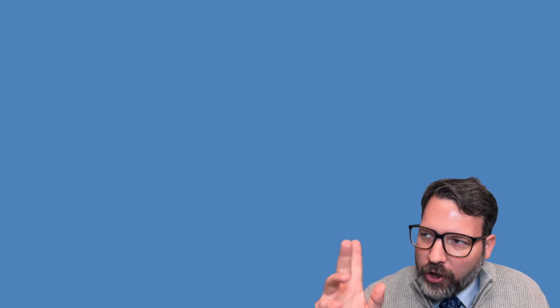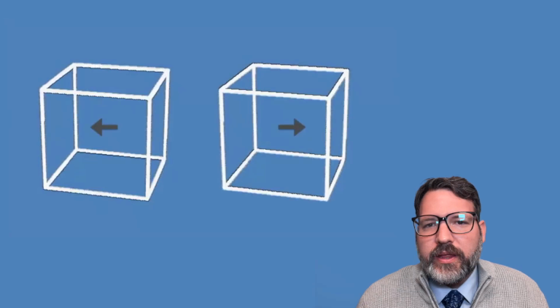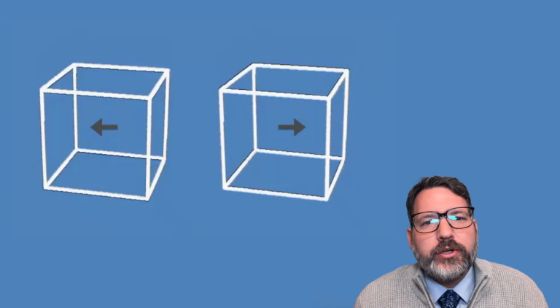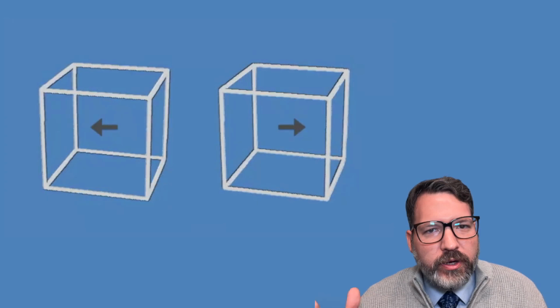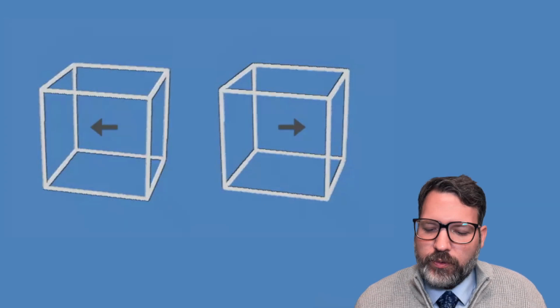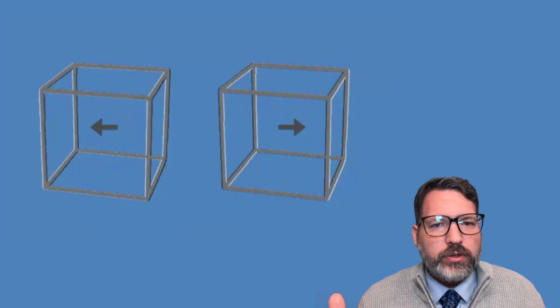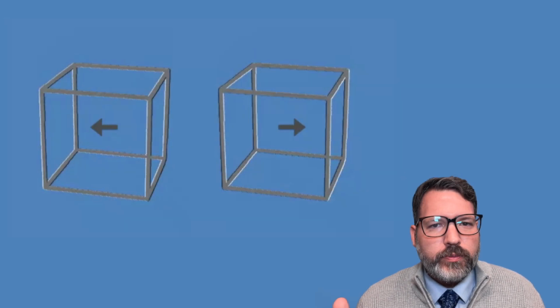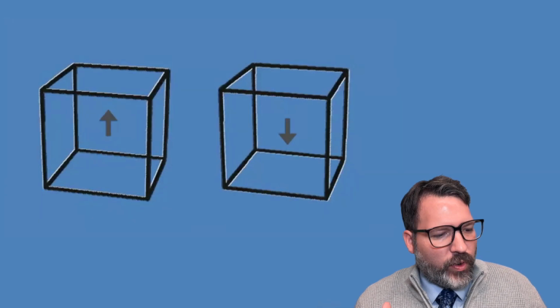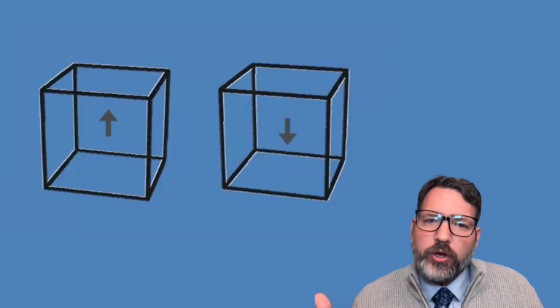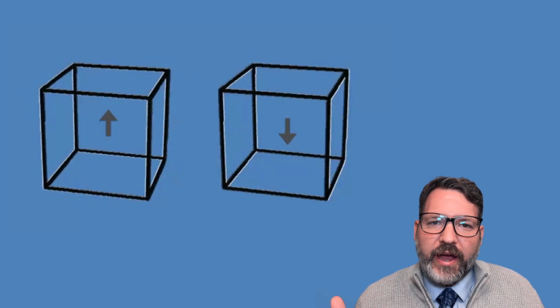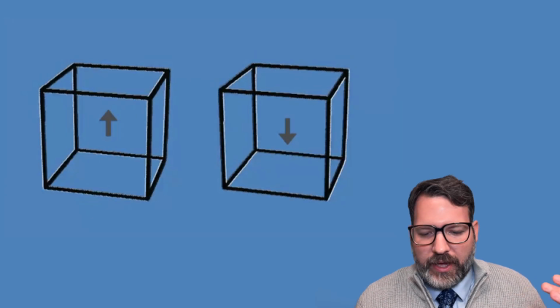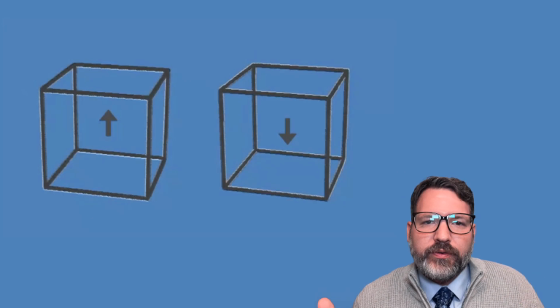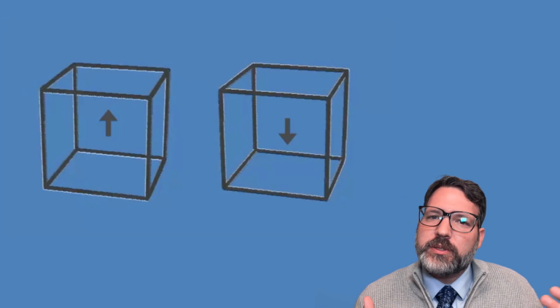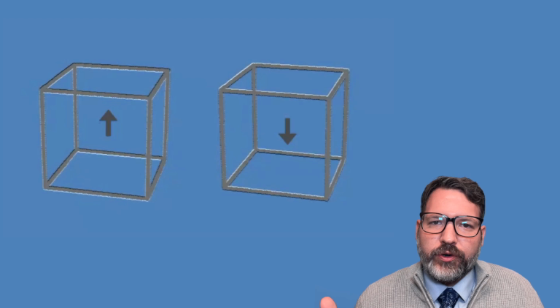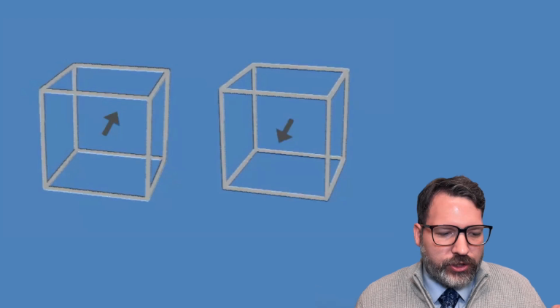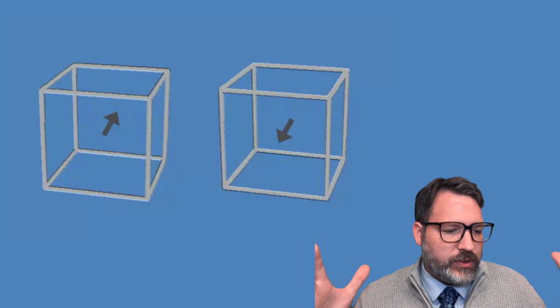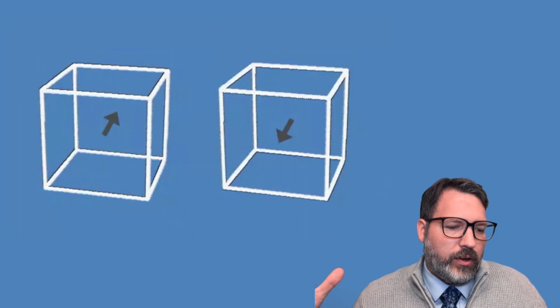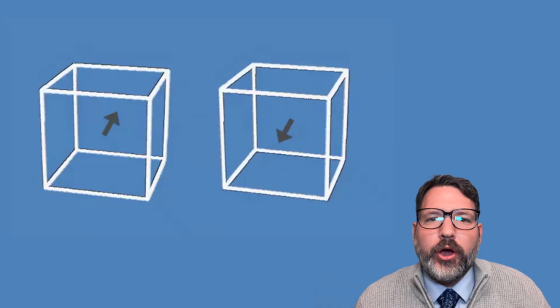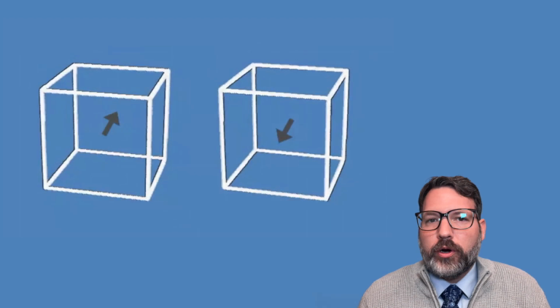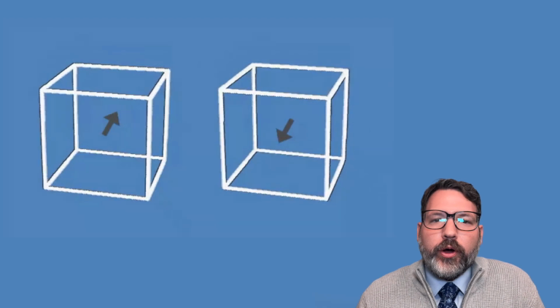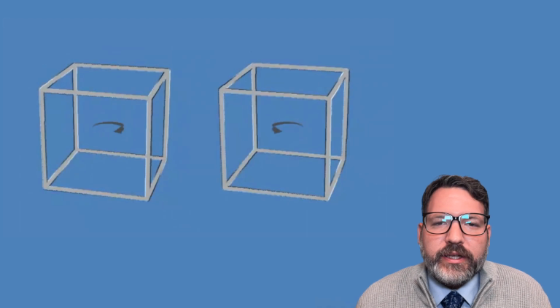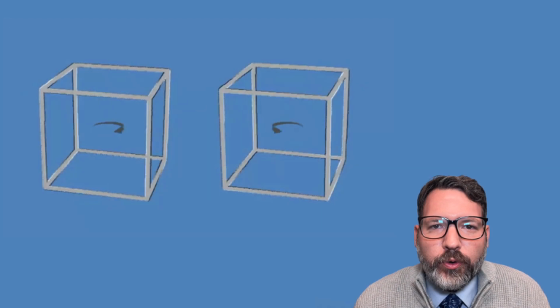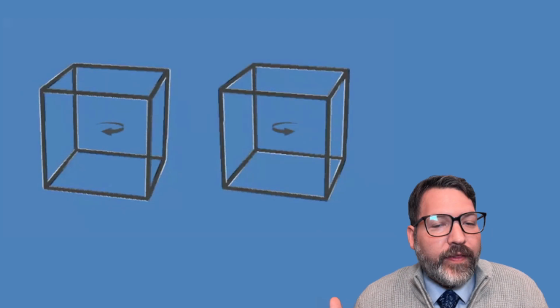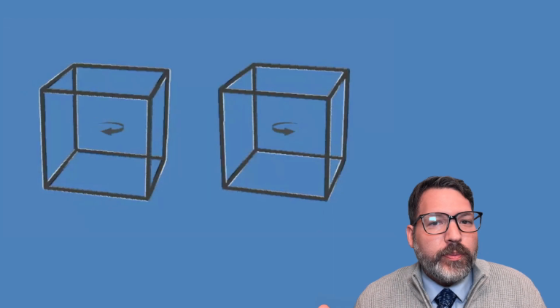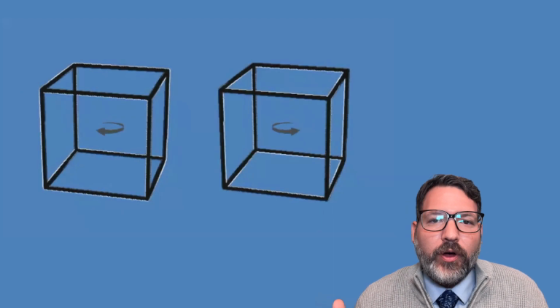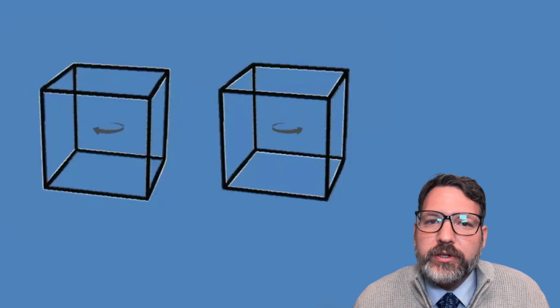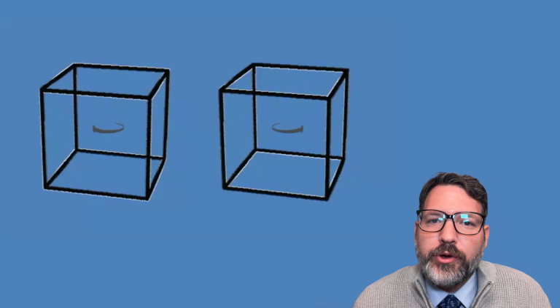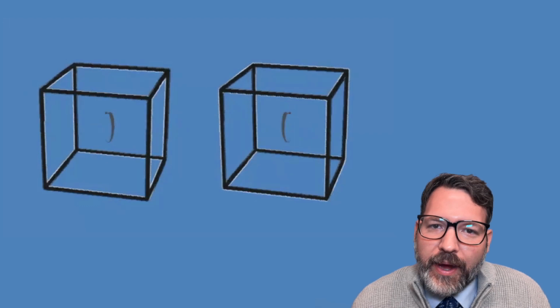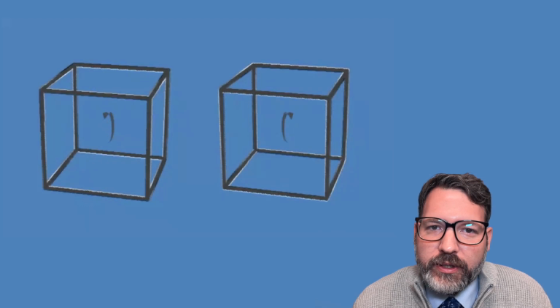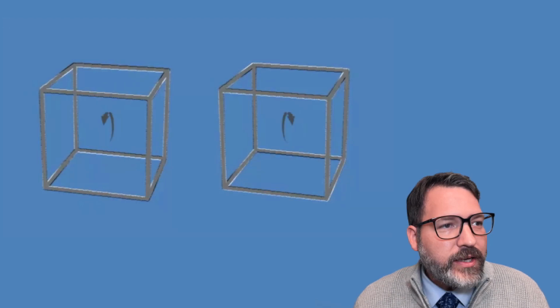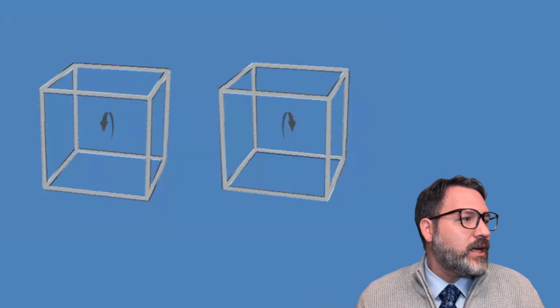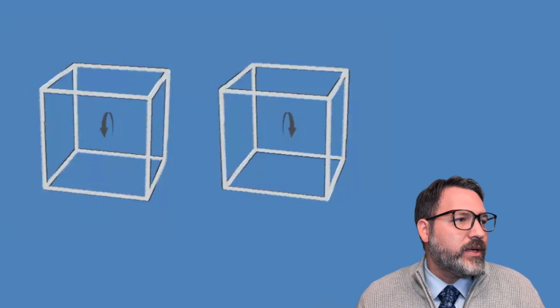I'll go ahead and play the animation right now. You can see we've got two cubes, but within the cubes are these arrows that do different things — point different directions, expand outward, go inward, rotate, and so forth. And then the cube itself appears to do those same things.